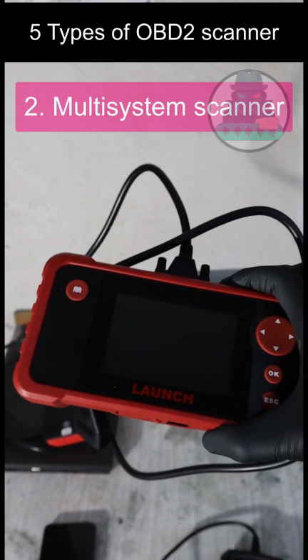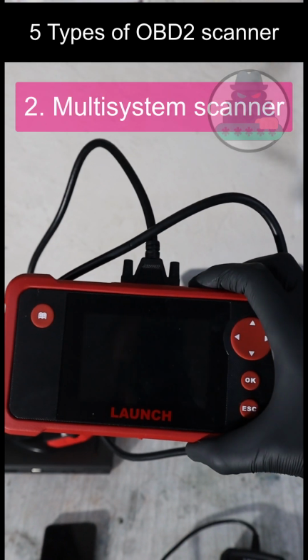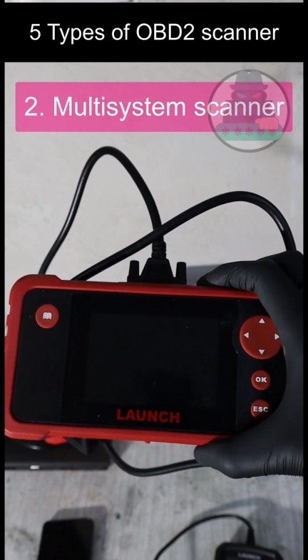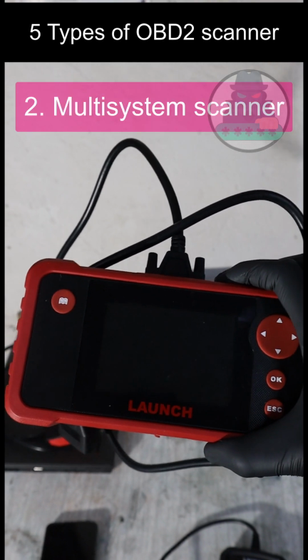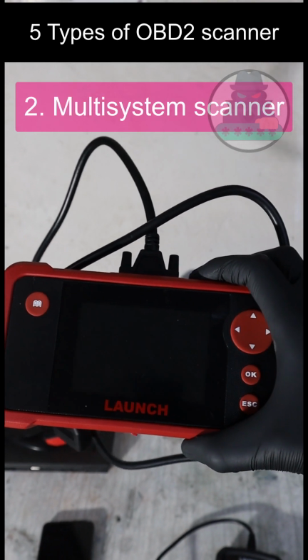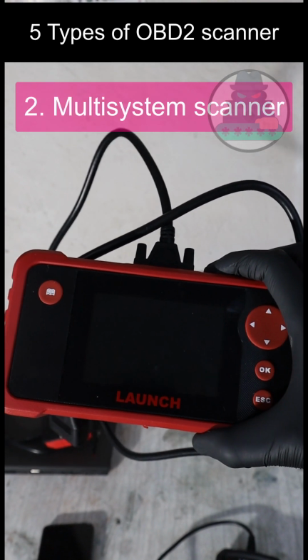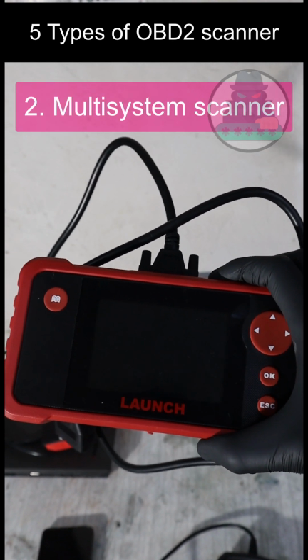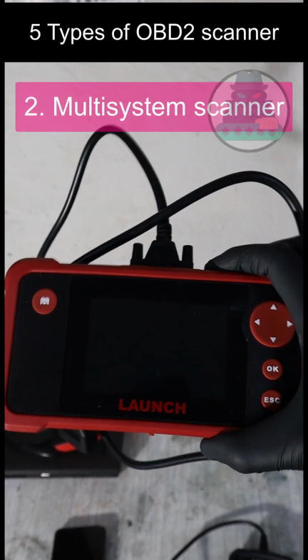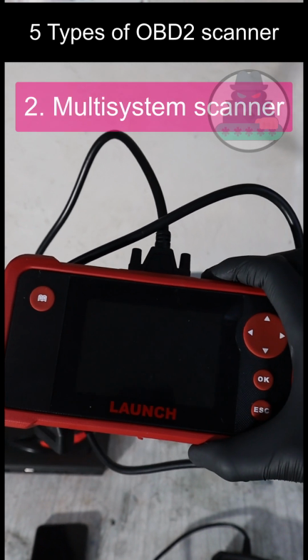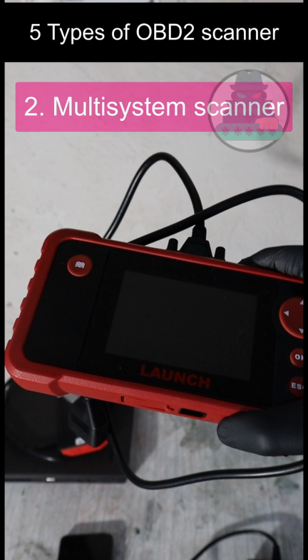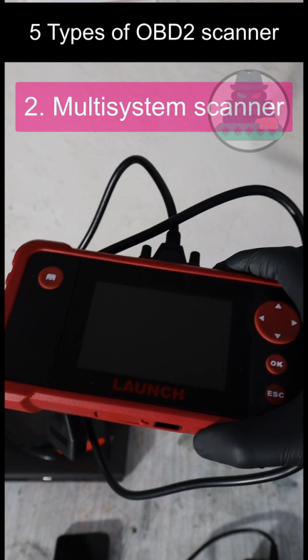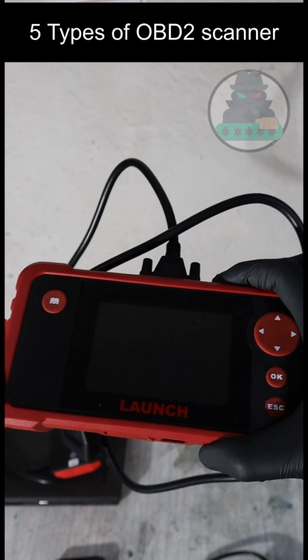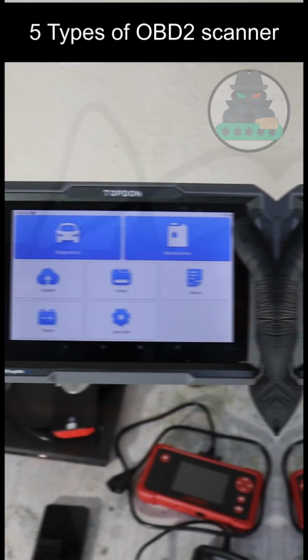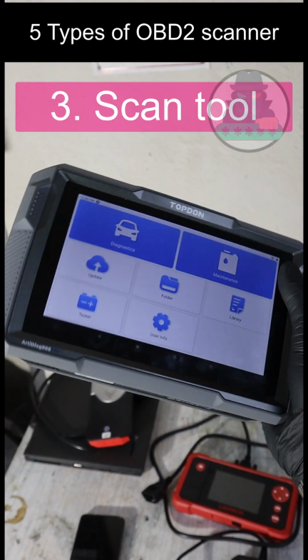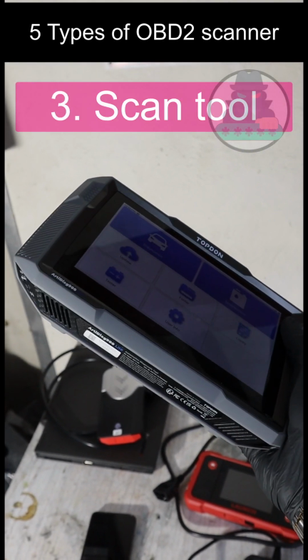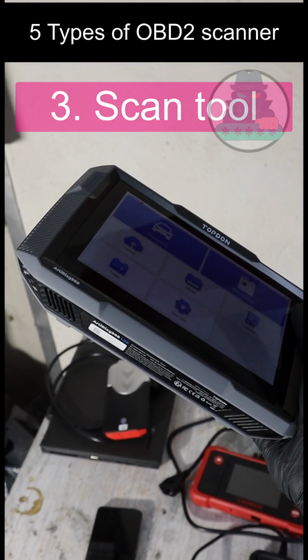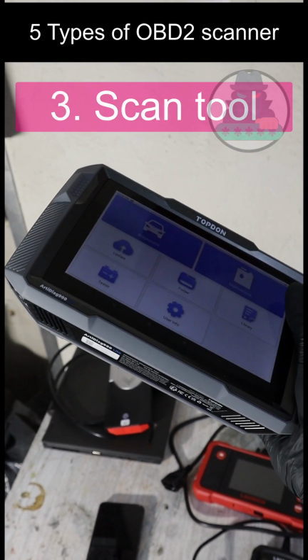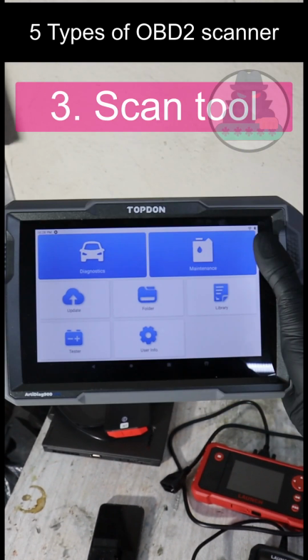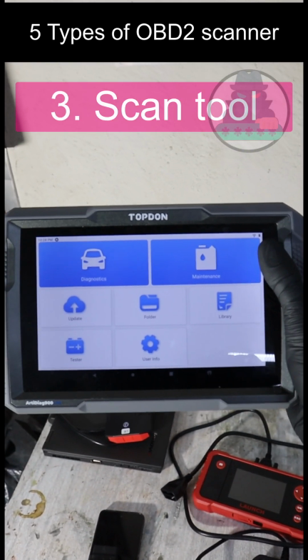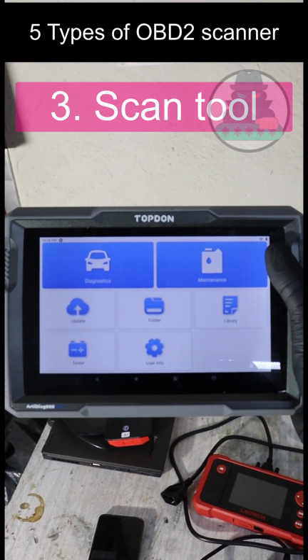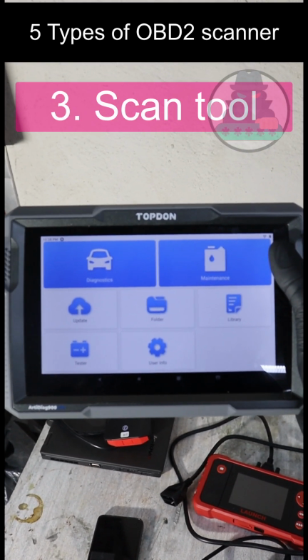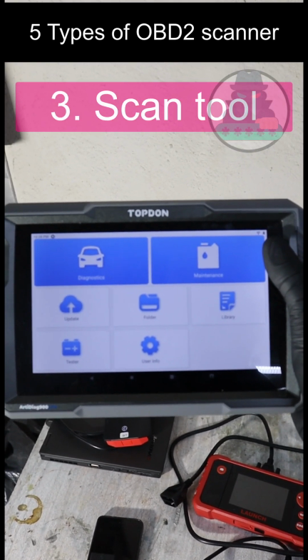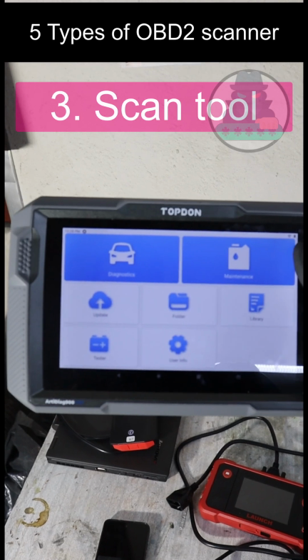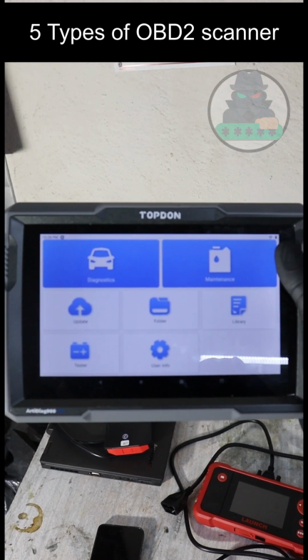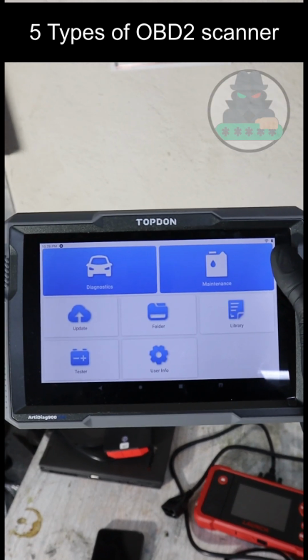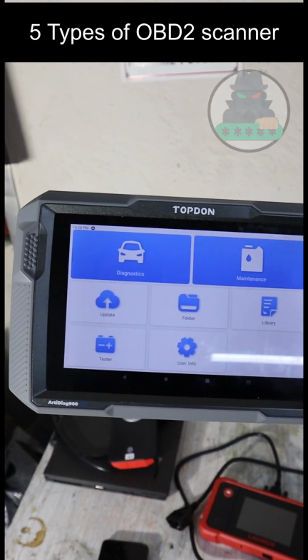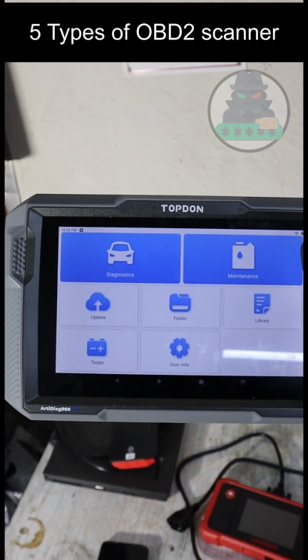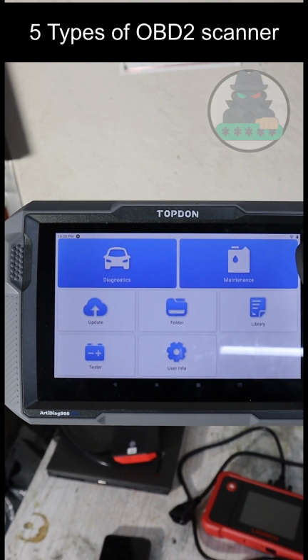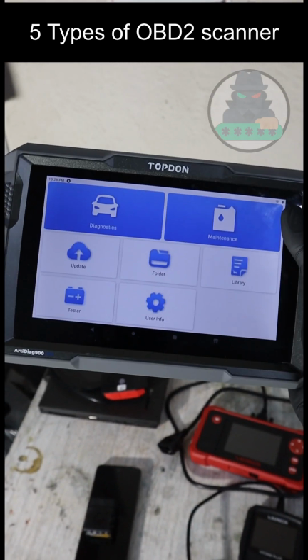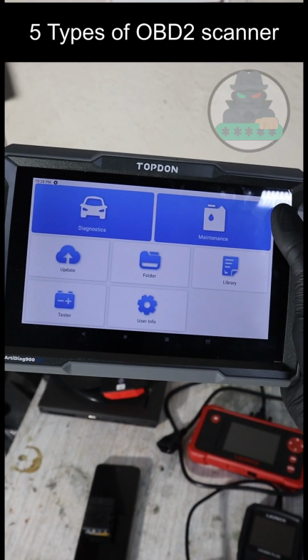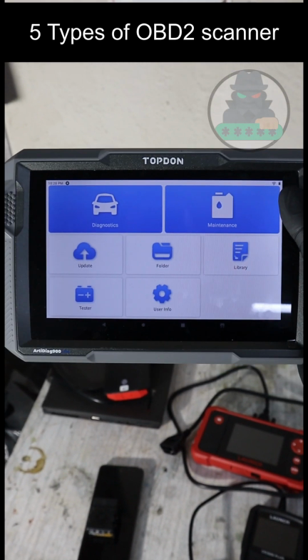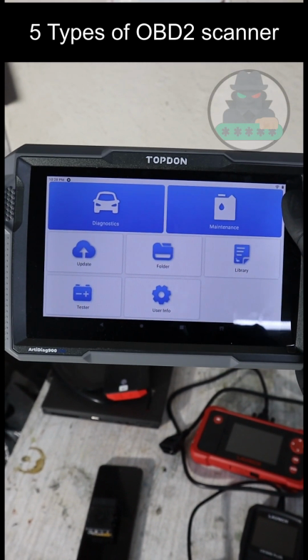With a multisystem scanner, you can also work with your ABS module, airbag module, and even more modules. You are able to go through each control module and not only read the codes, but also perform service procedures like programming new keys and even unlock hidden features of your vehicle.